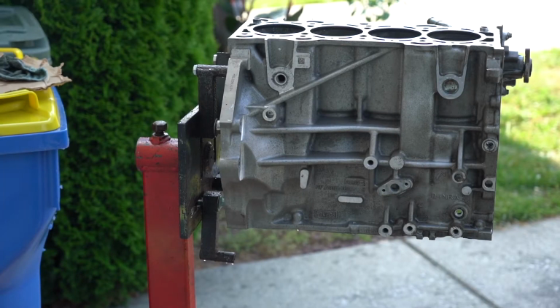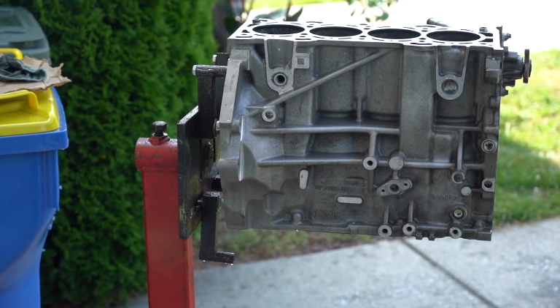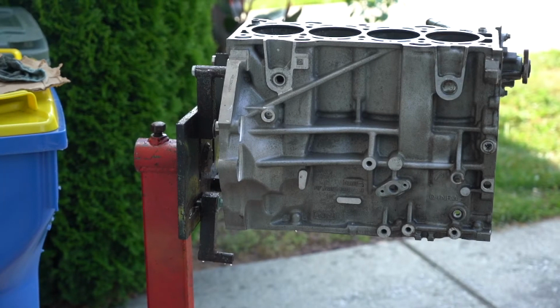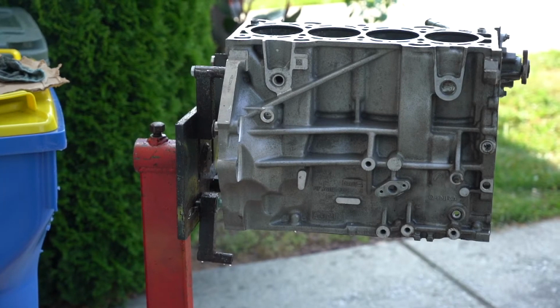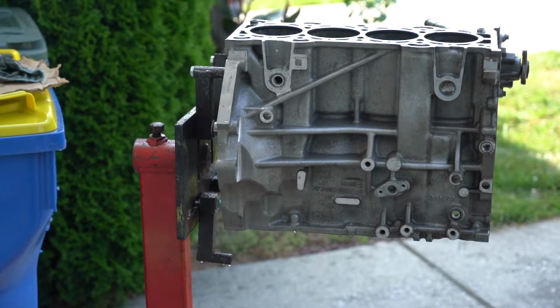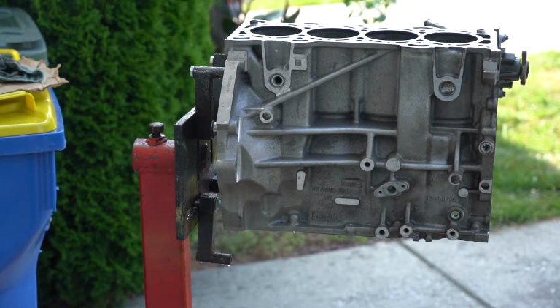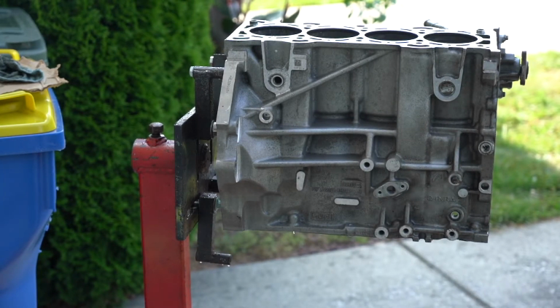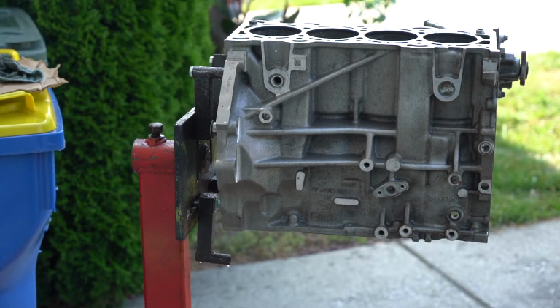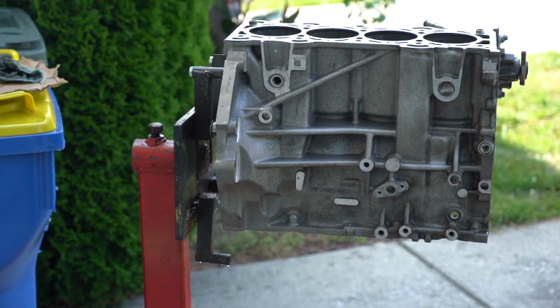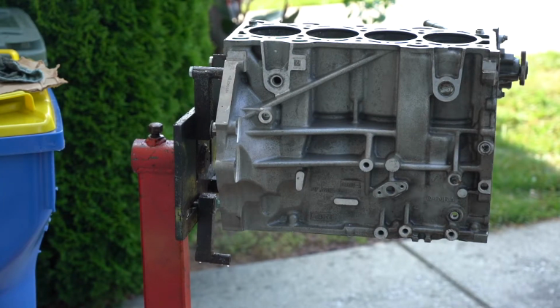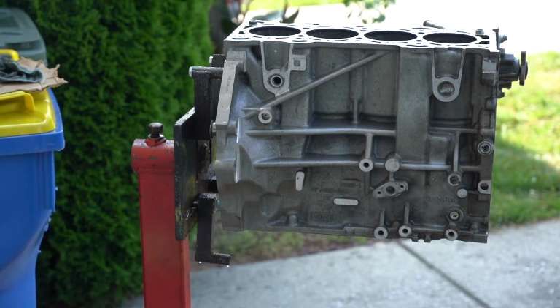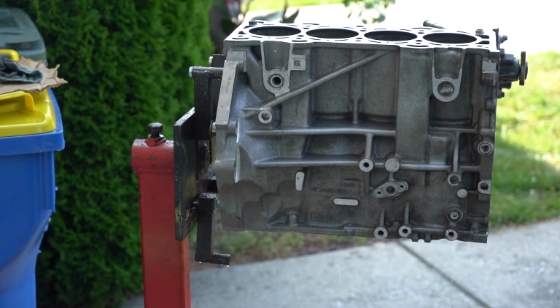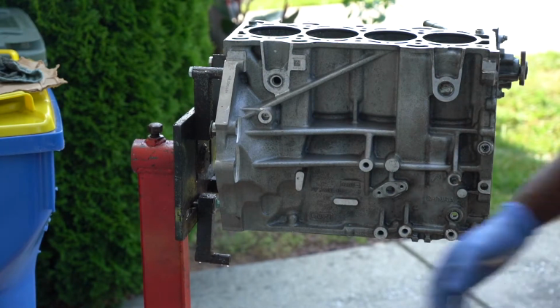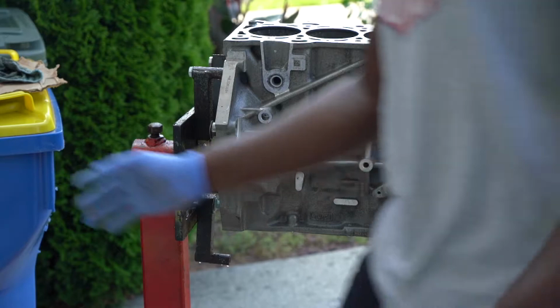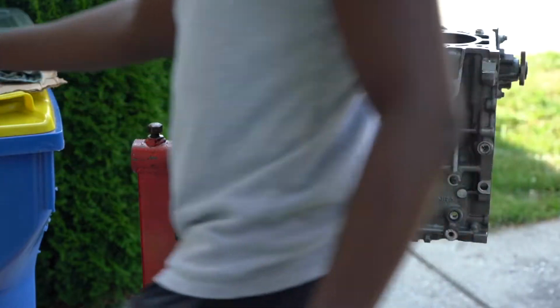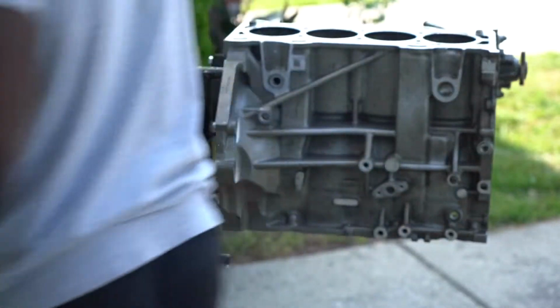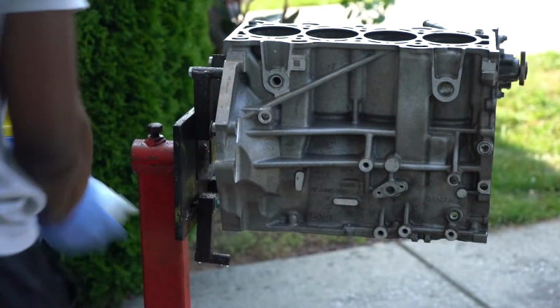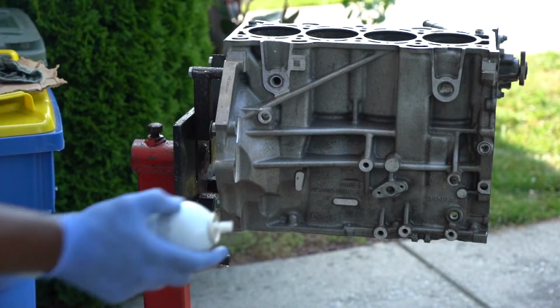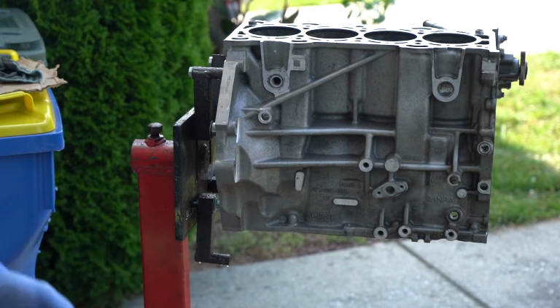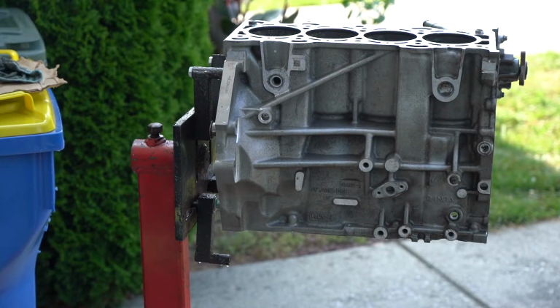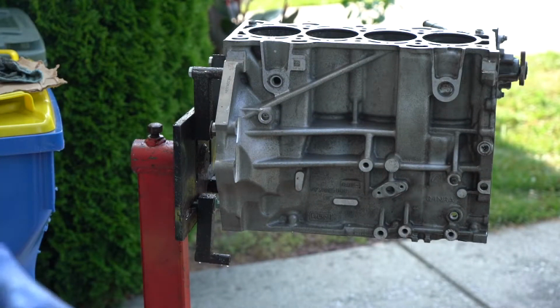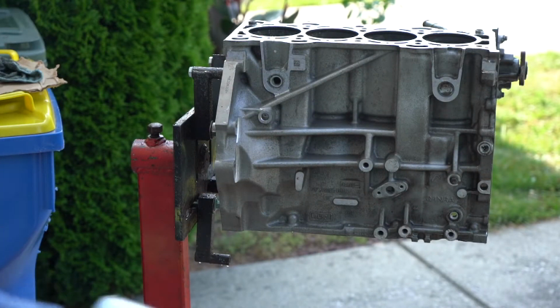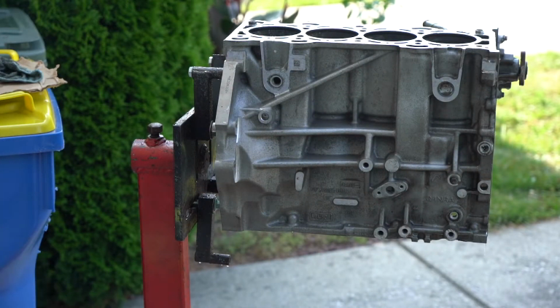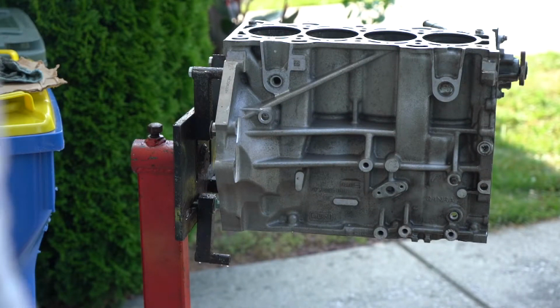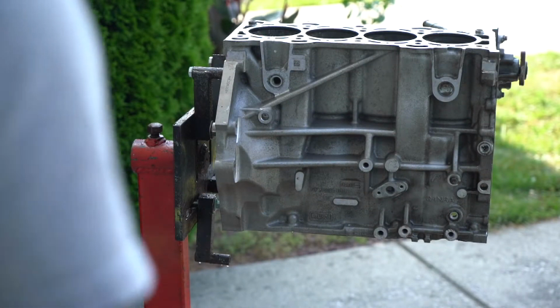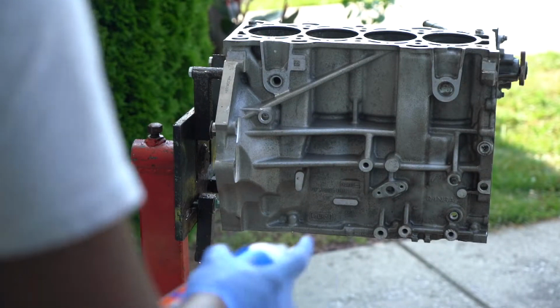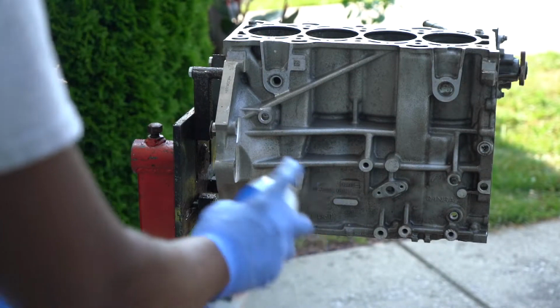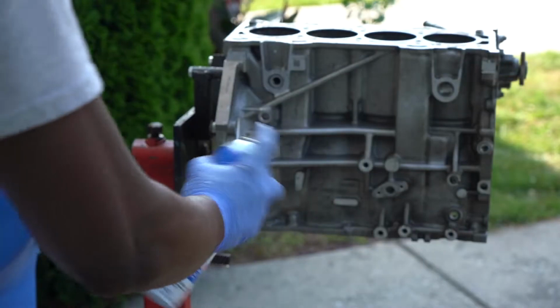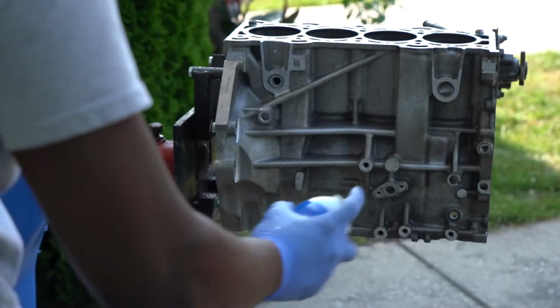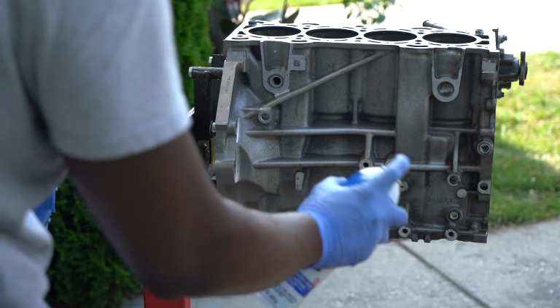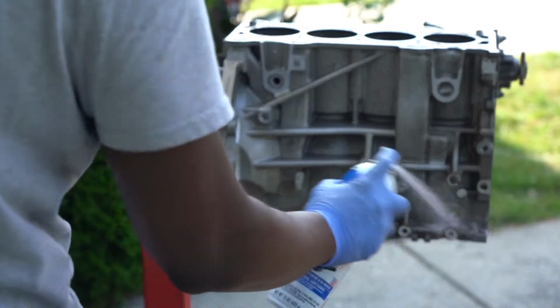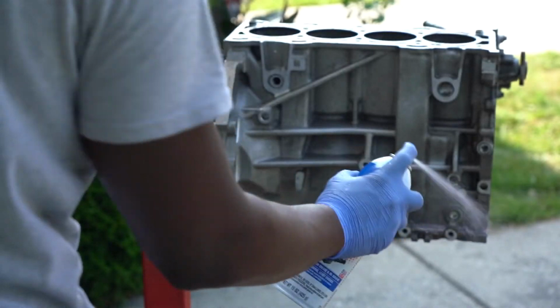As you guys can see, I was able to get most of the dirt out. But I'm going to do part two to try and get more grime and dirt out of it again by re-spraying the whole thing.